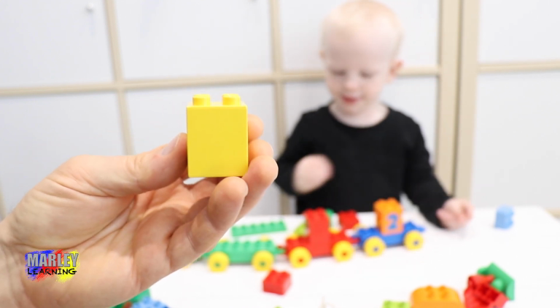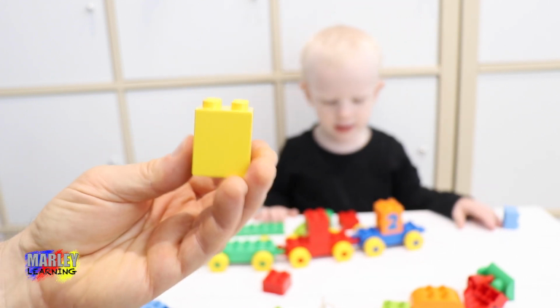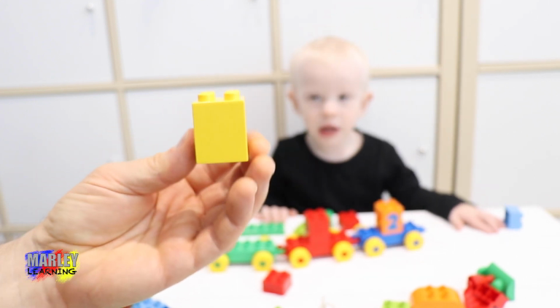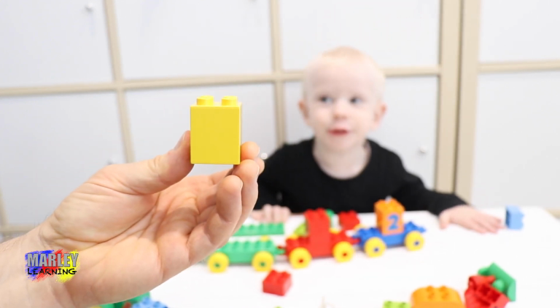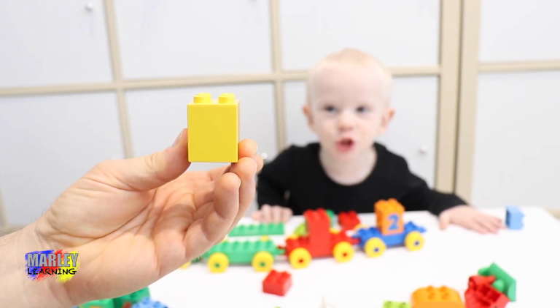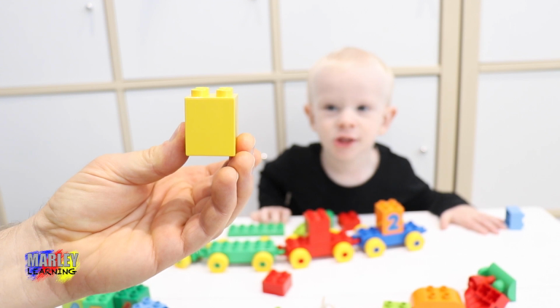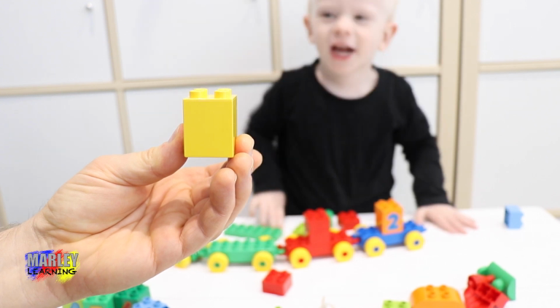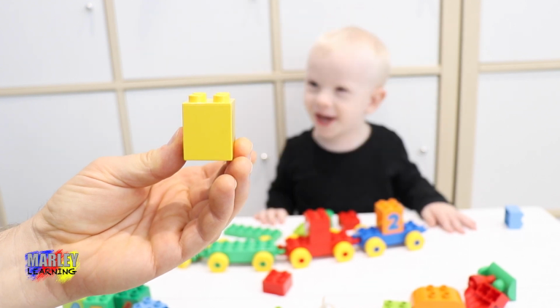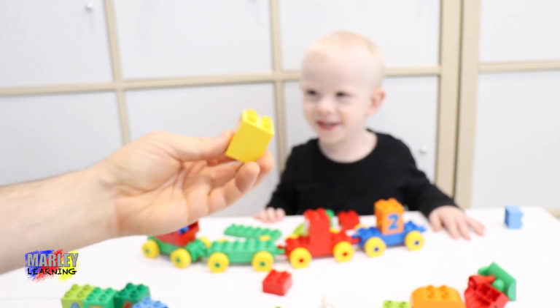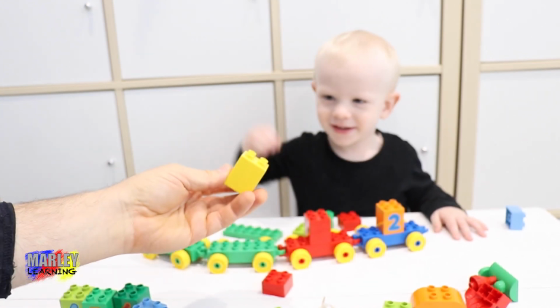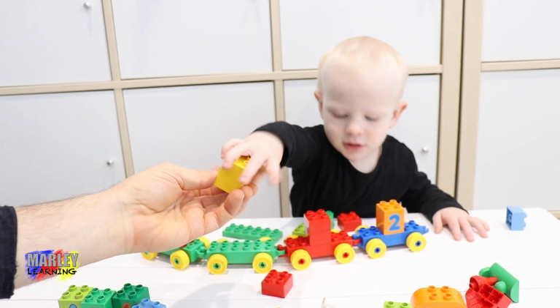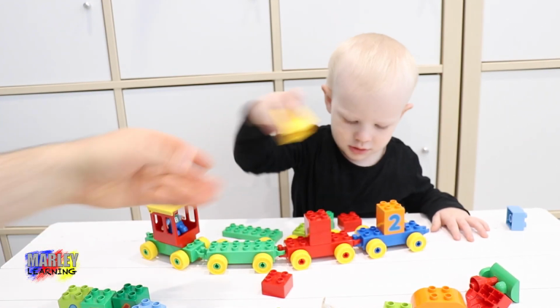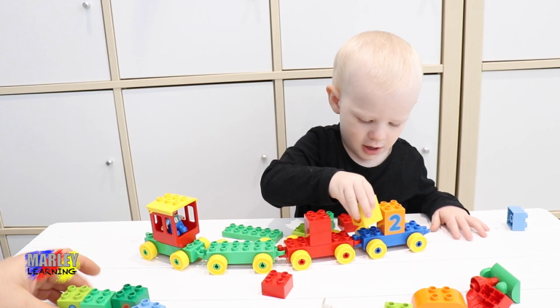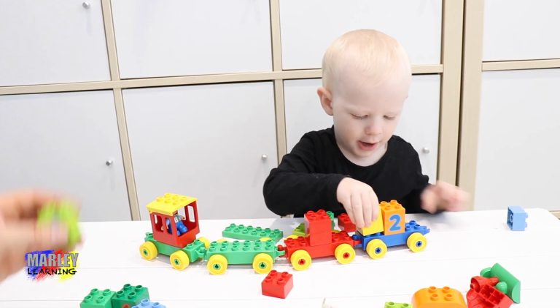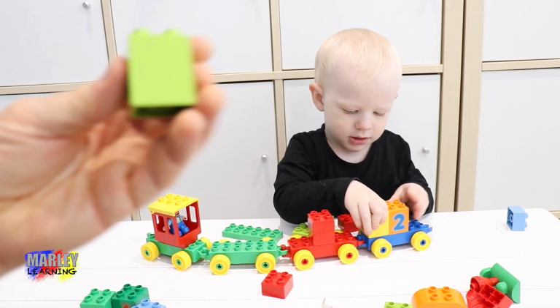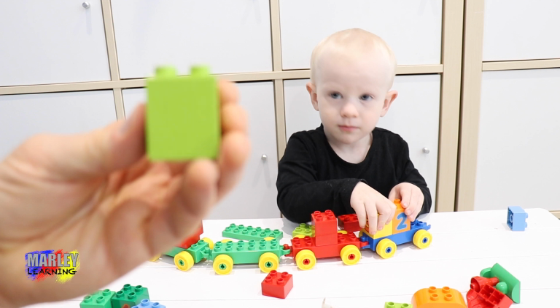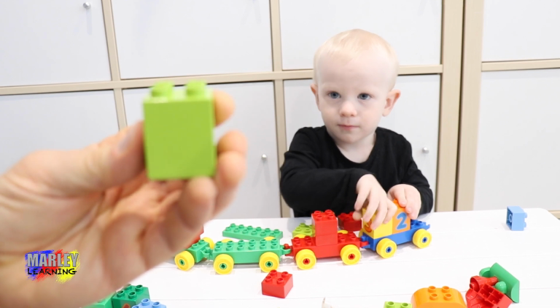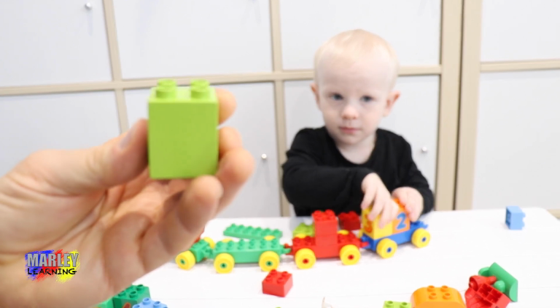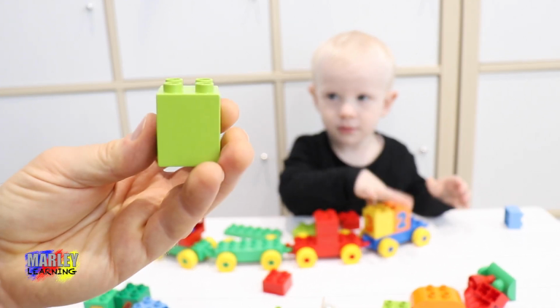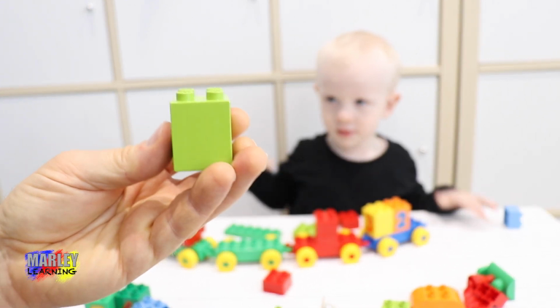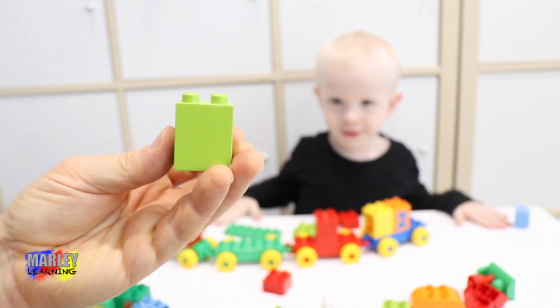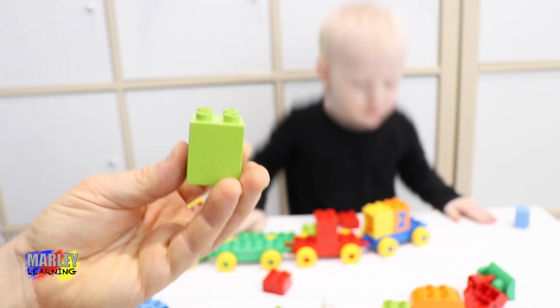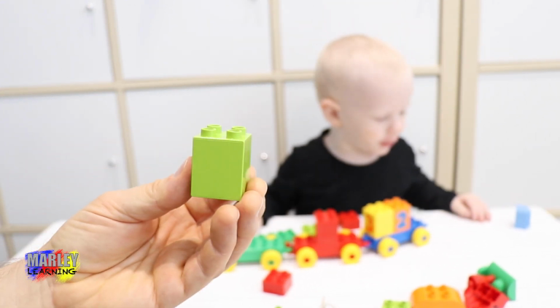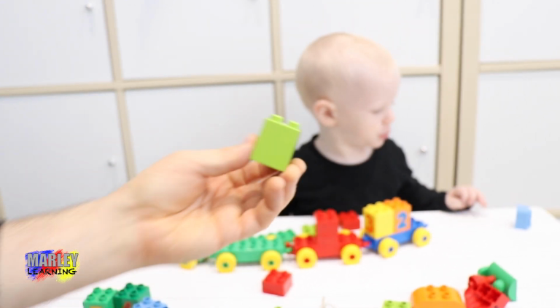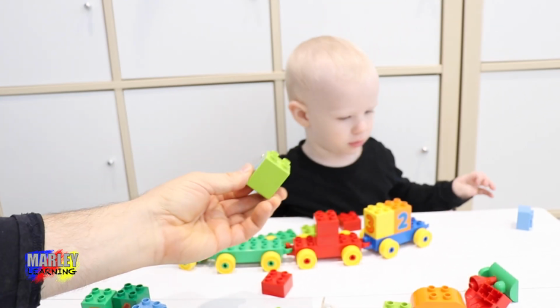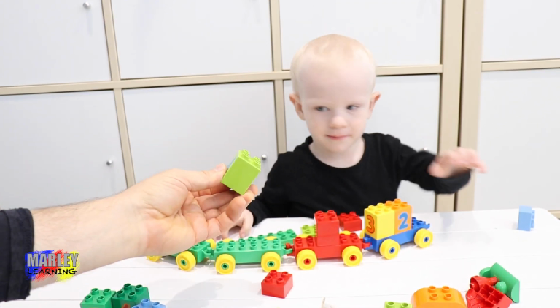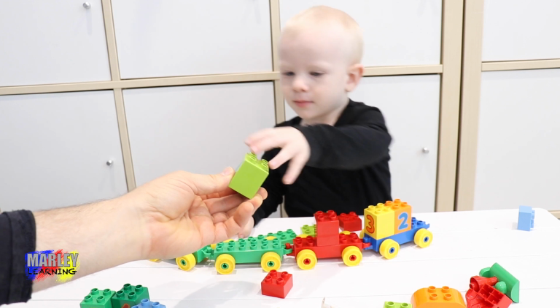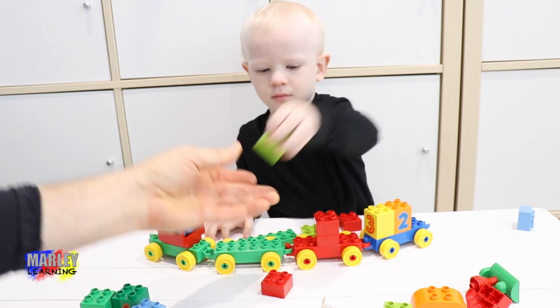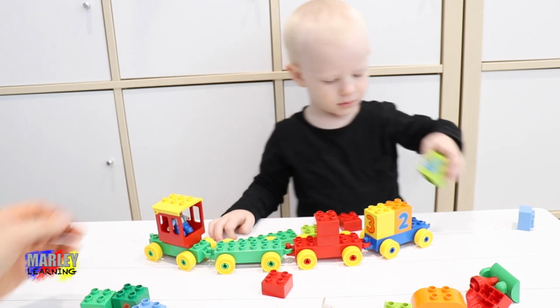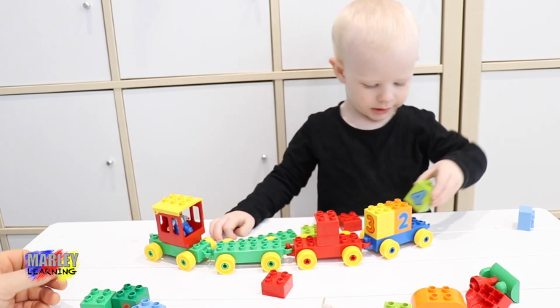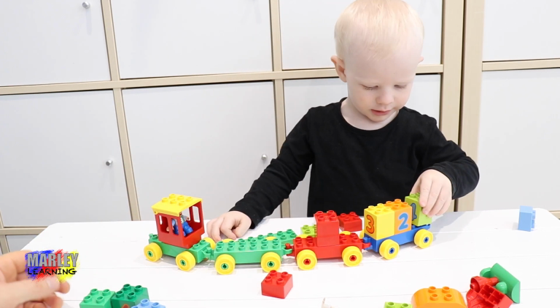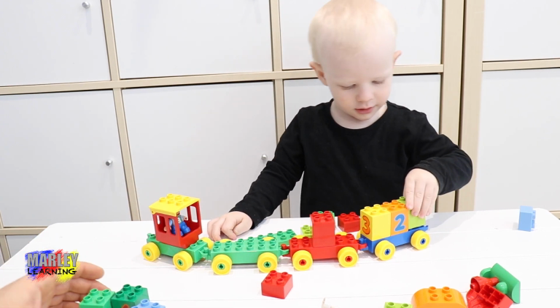What colour is this one? Yellow! Where does the yellow one go? That one. What colour is this one? Green. This is a lime green. Where's that one going?